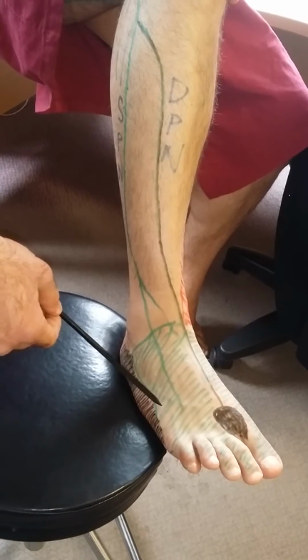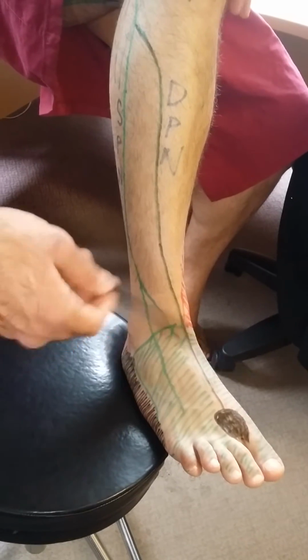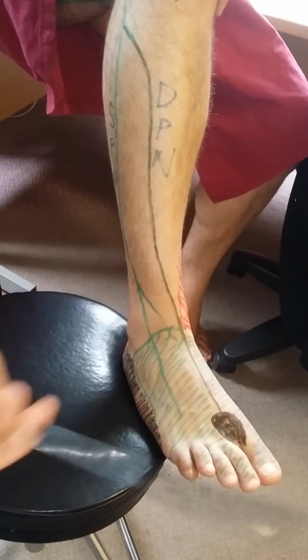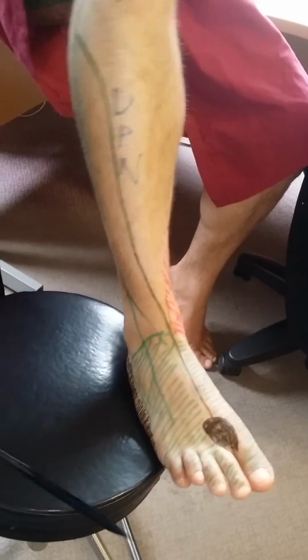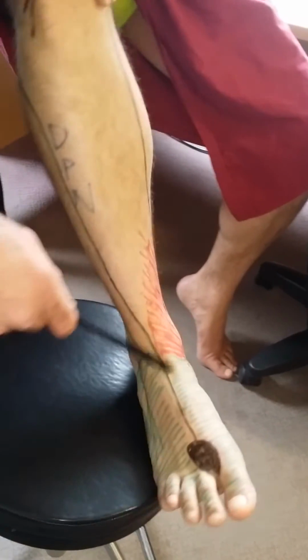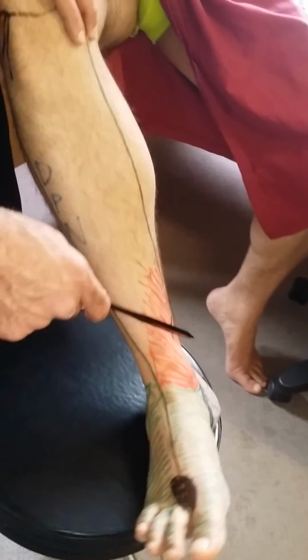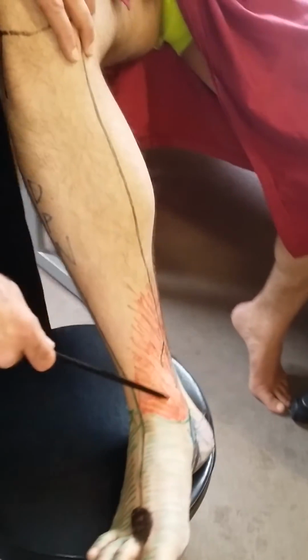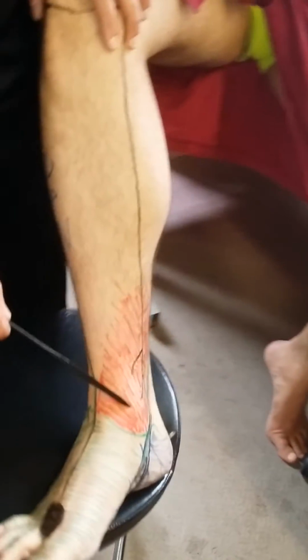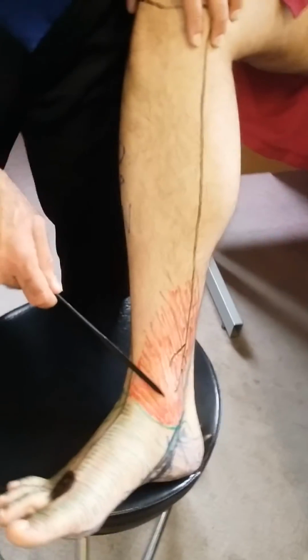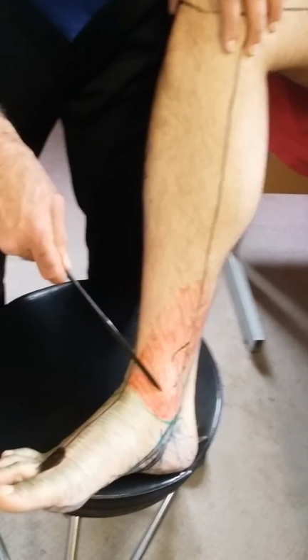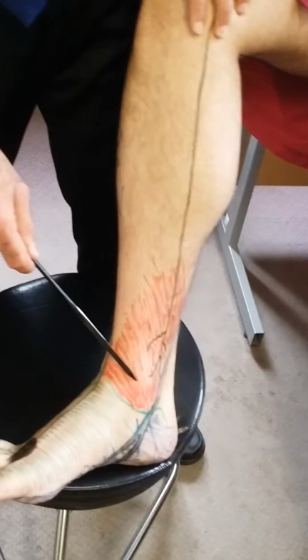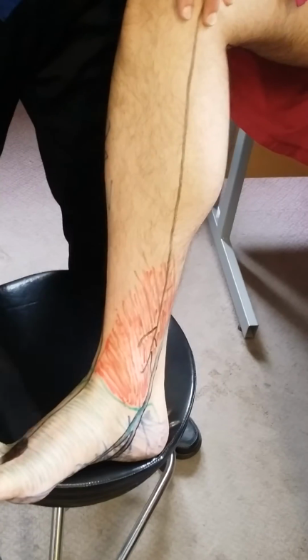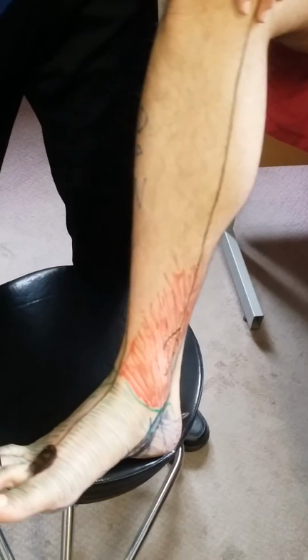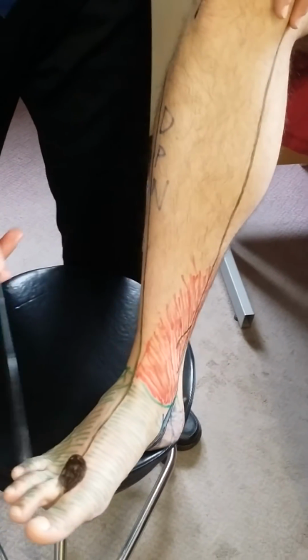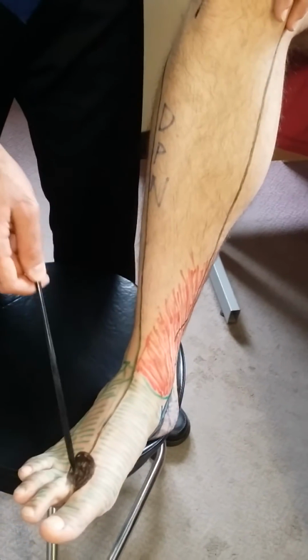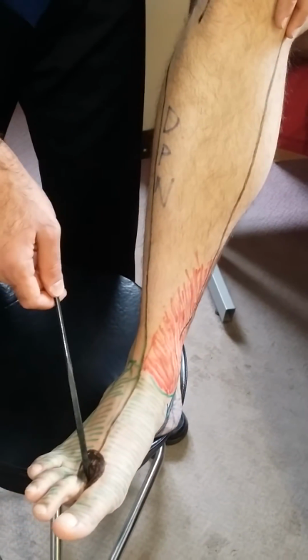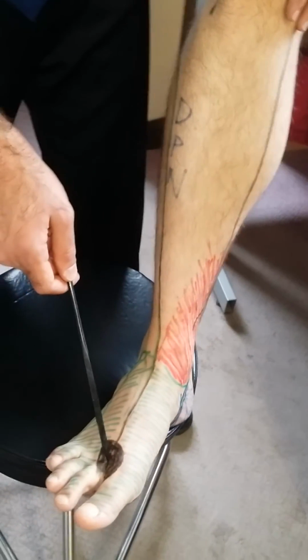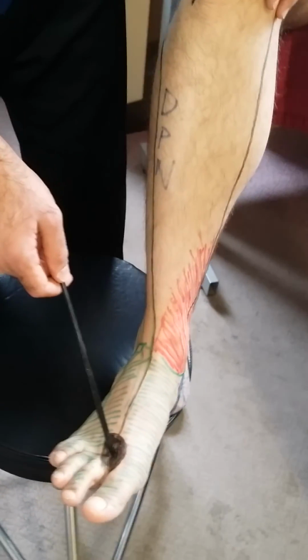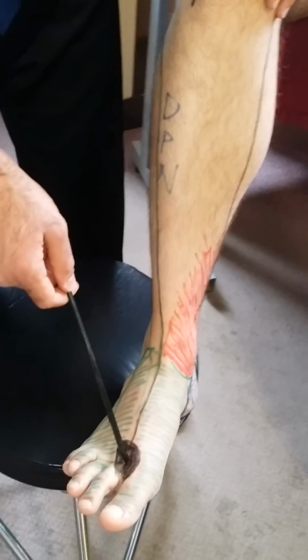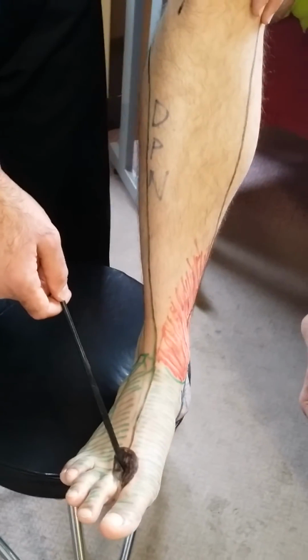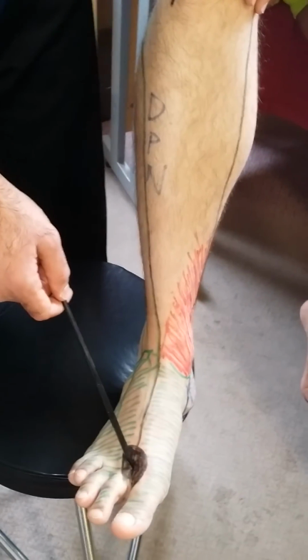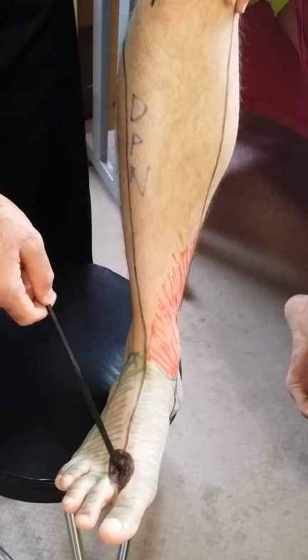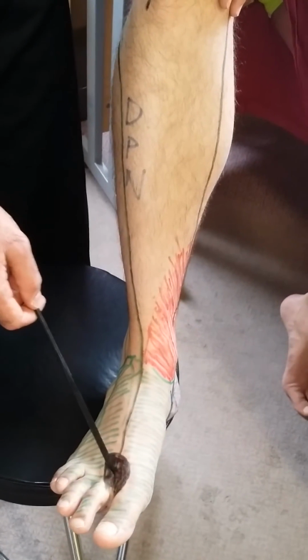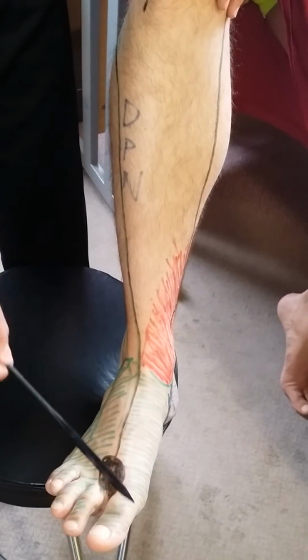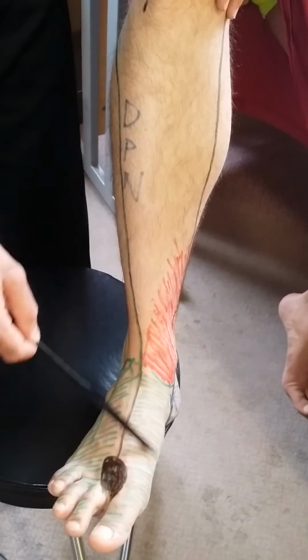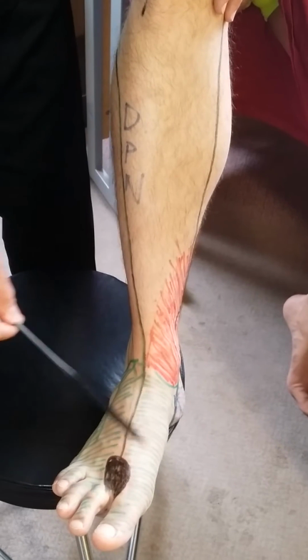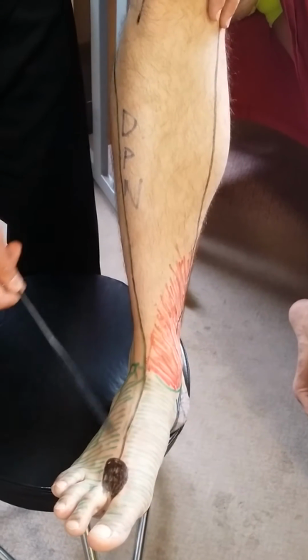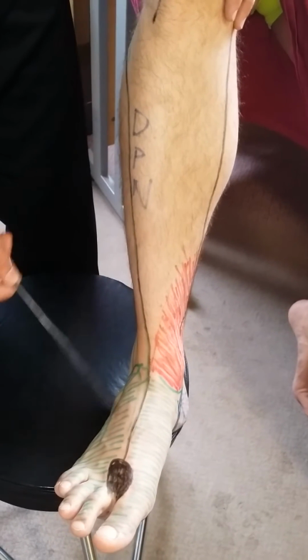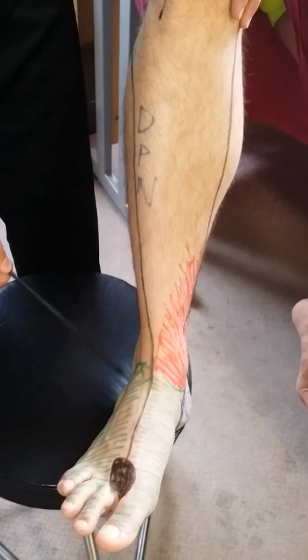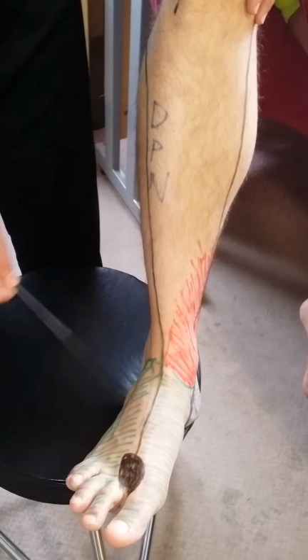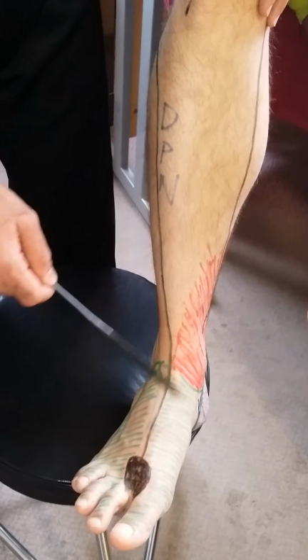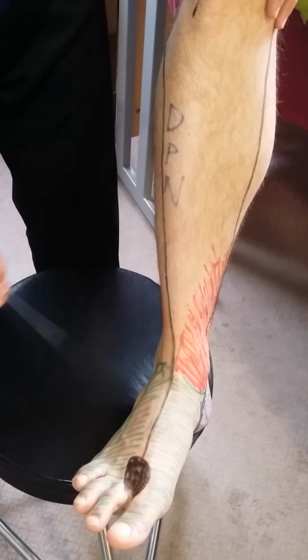So if we summarize so far: we have the saphenous nerve medially, we have the deep peroneal nerve in the first dorsal web space, and we have the superficial peroneal nerve supplying most of the dorsum of the foot.